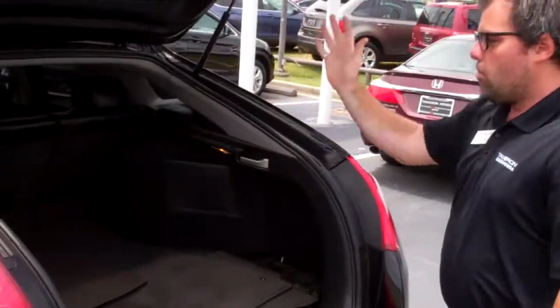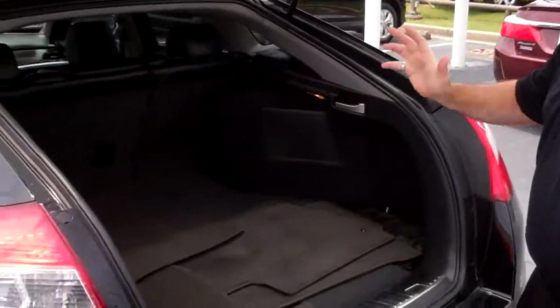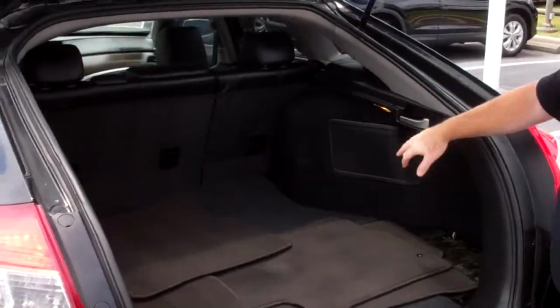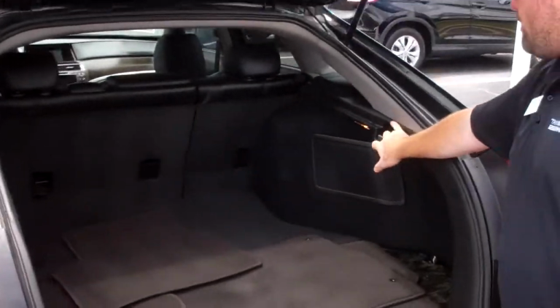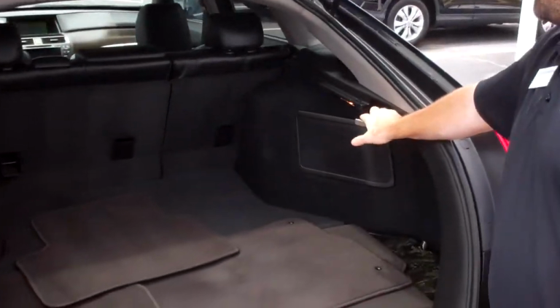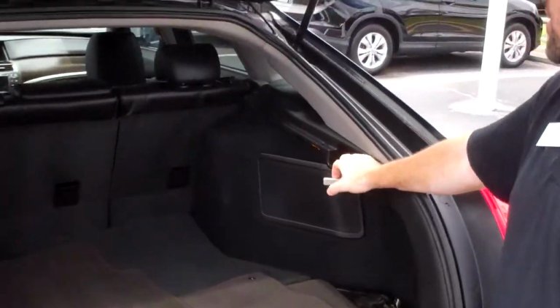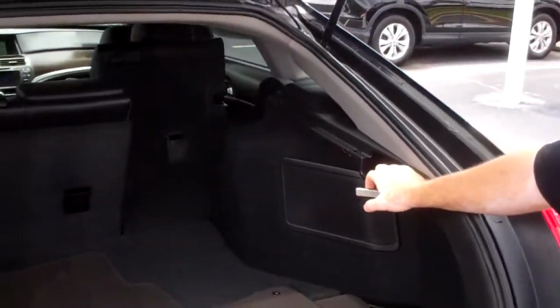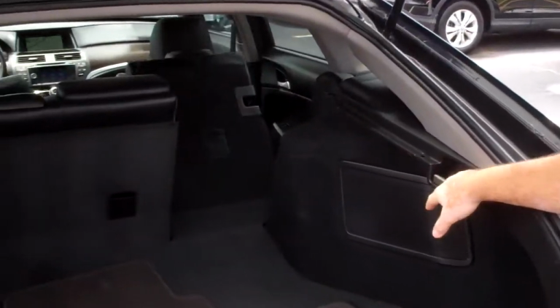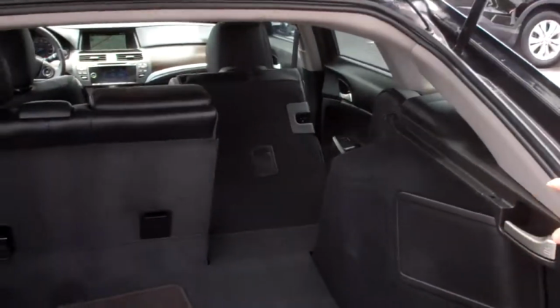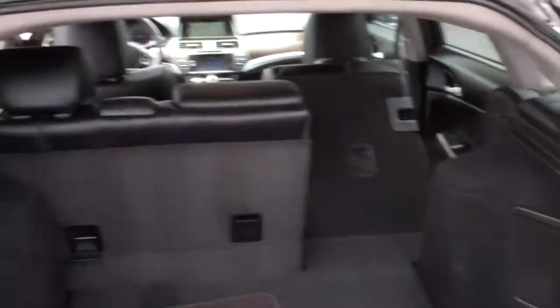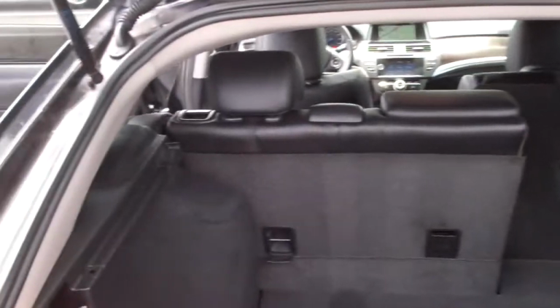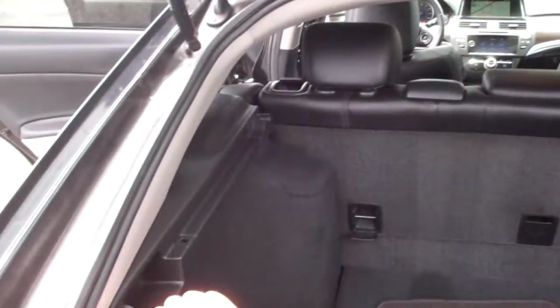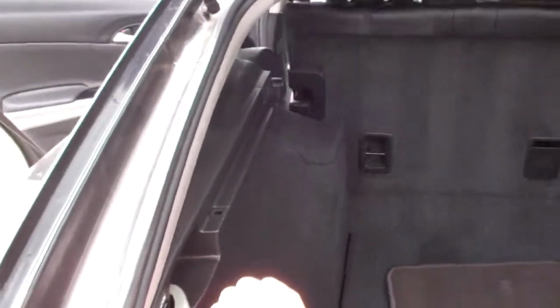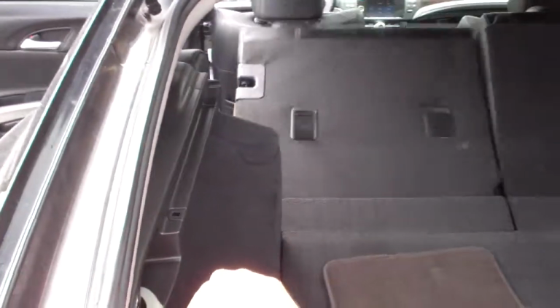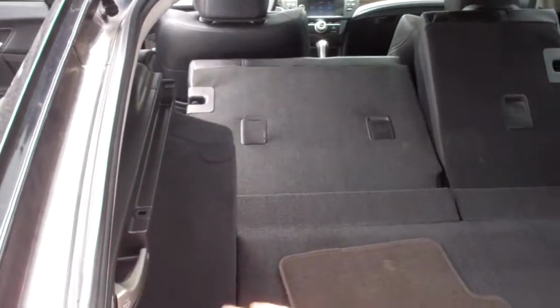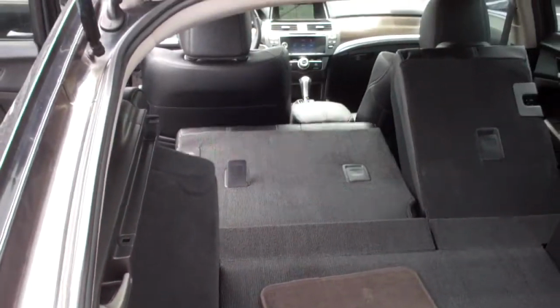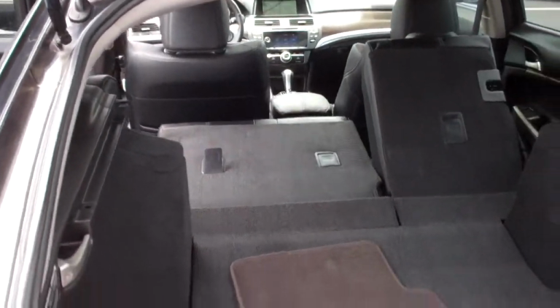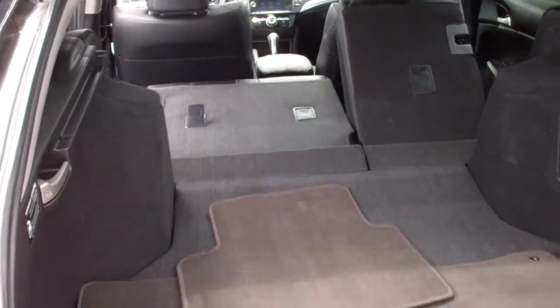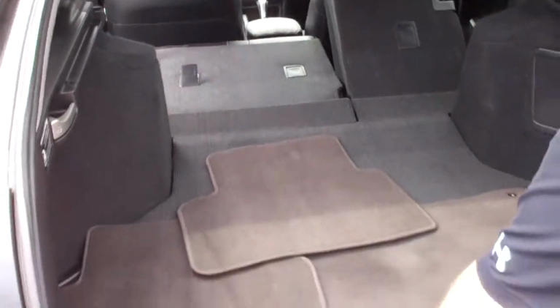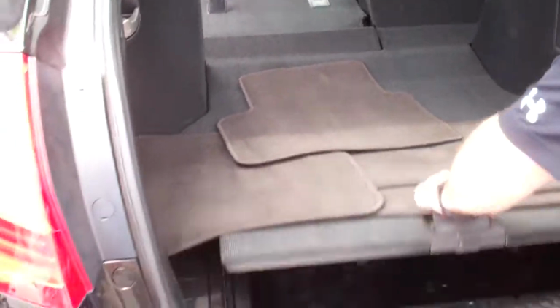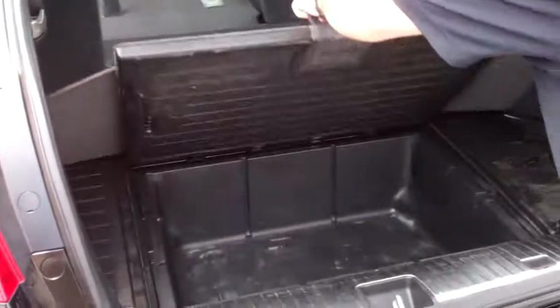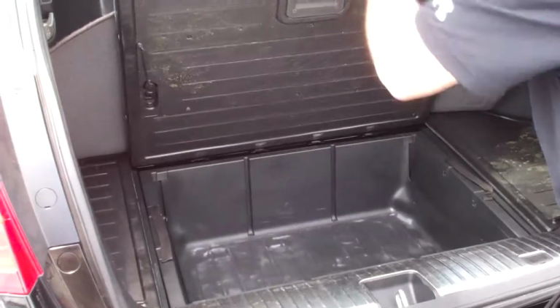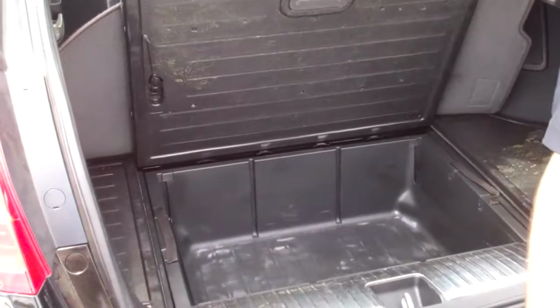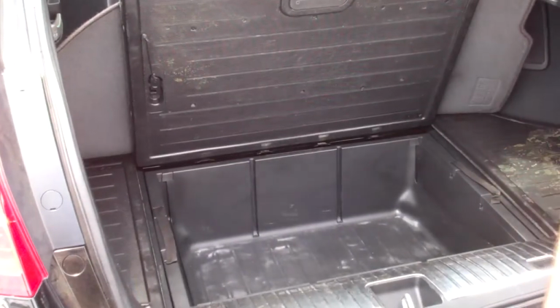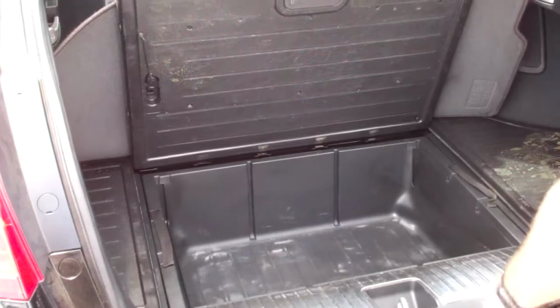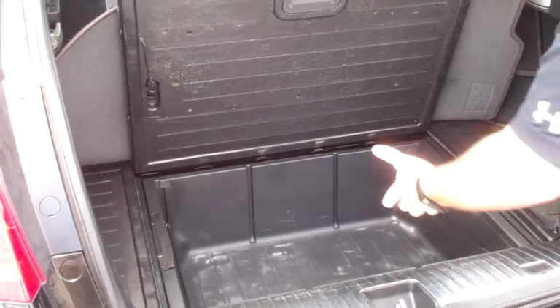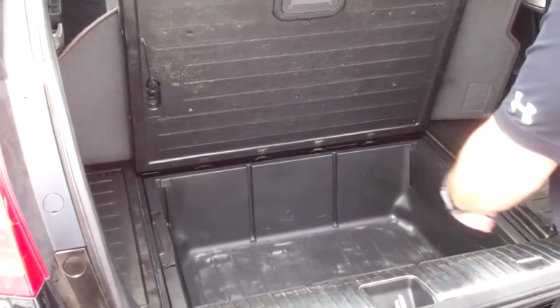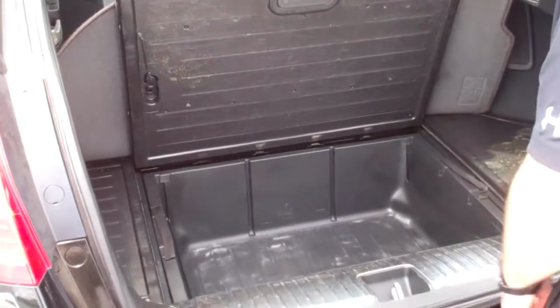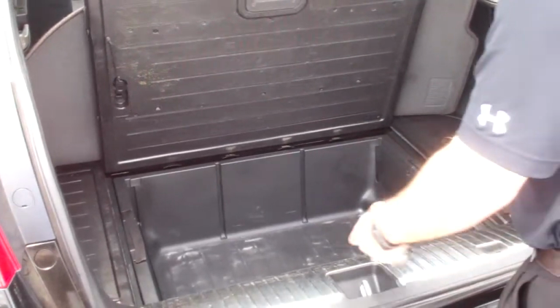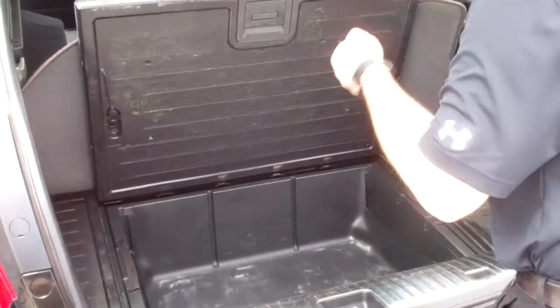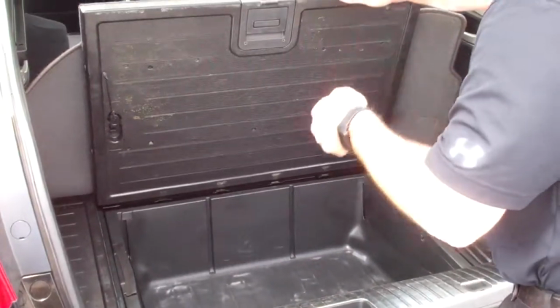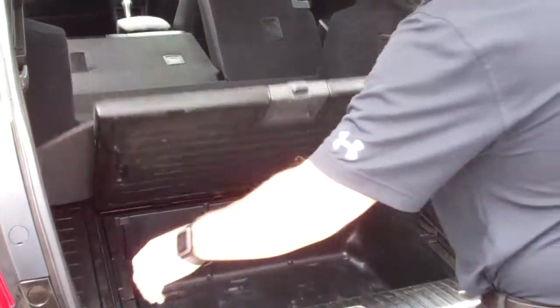One of my favorite features is when you just pull these down you've got lots of space to fit lots of stuff back here as well. You've got a space under here for like a cooler — you can actually put ice in that and it works as a cooler.